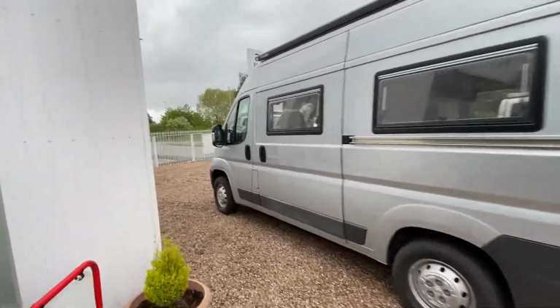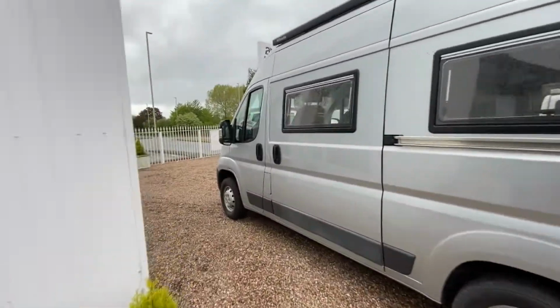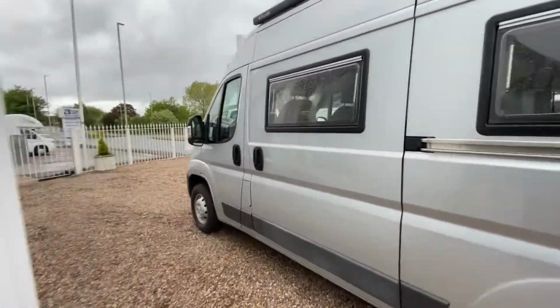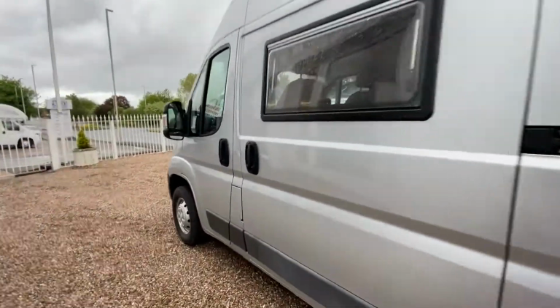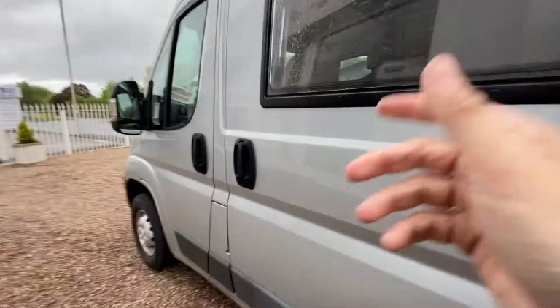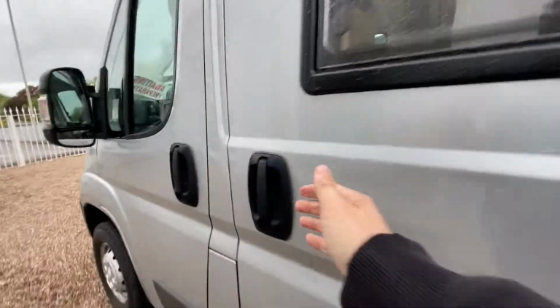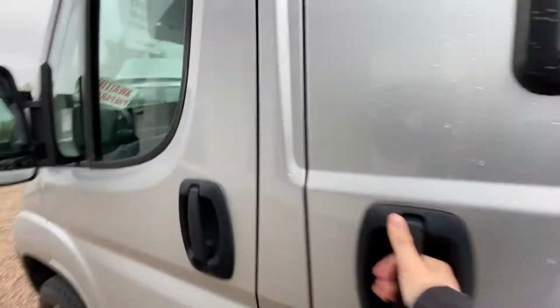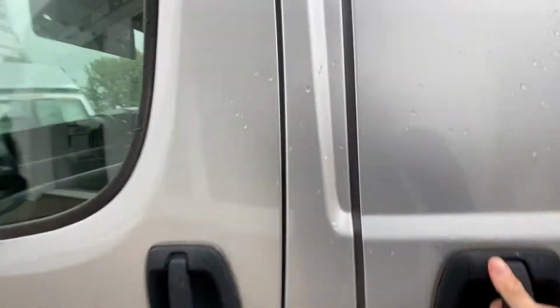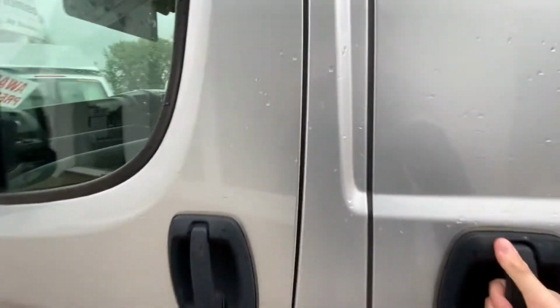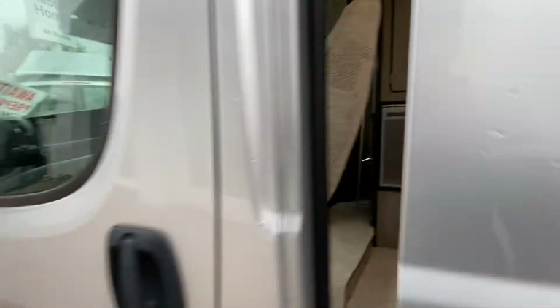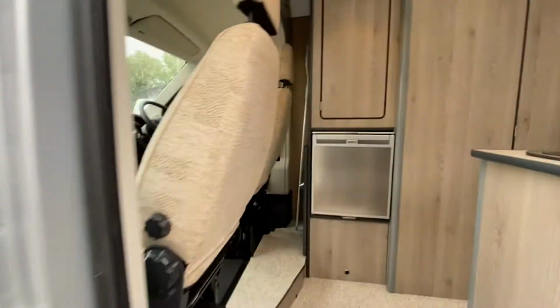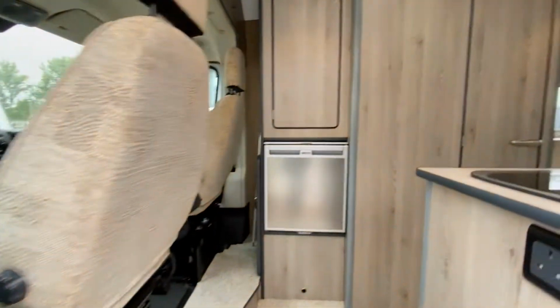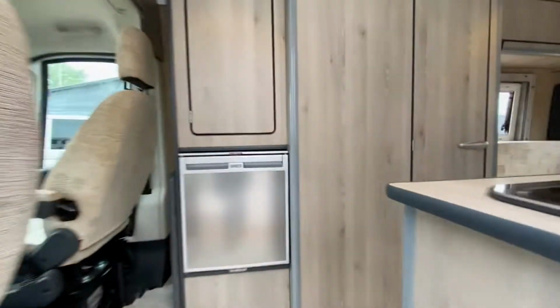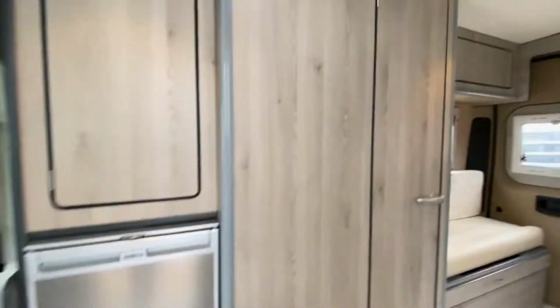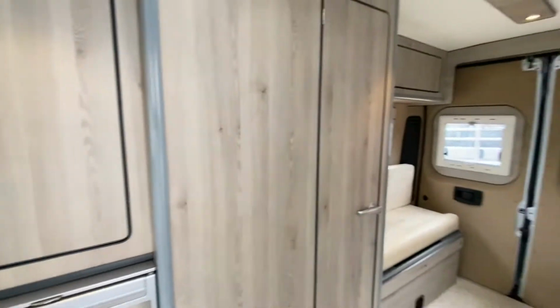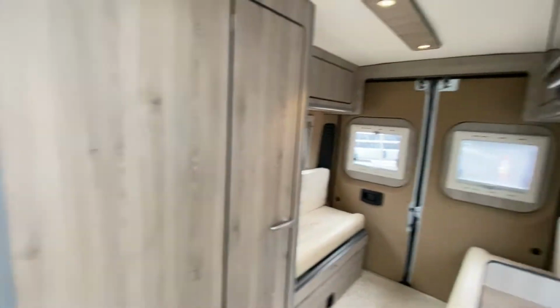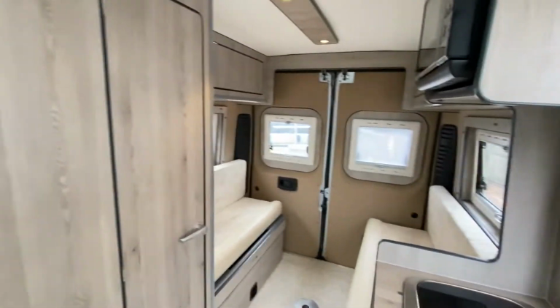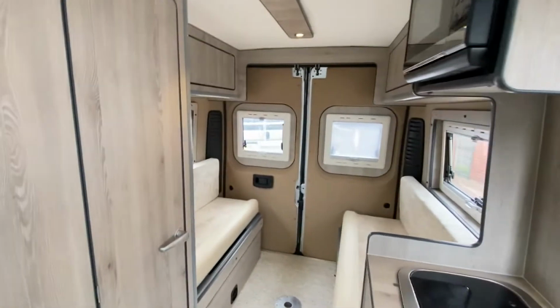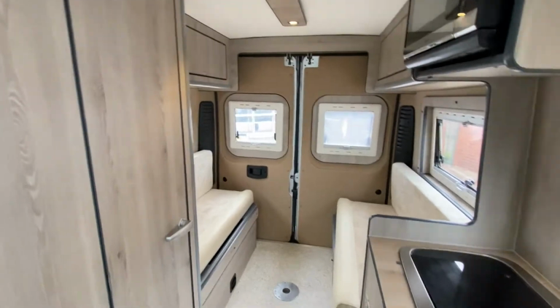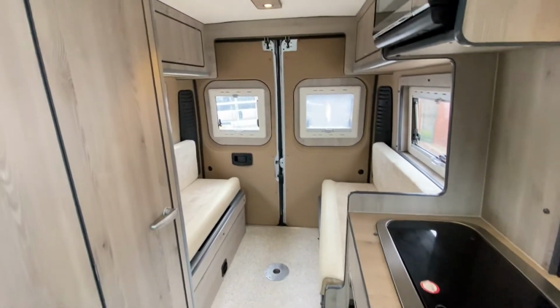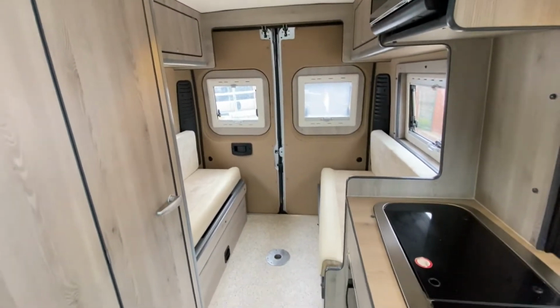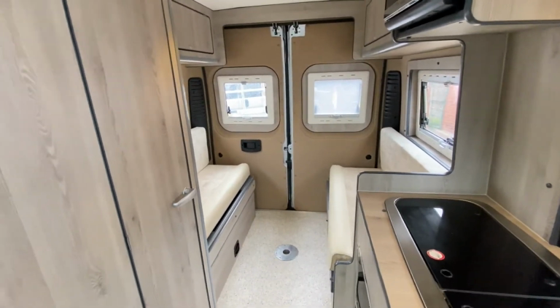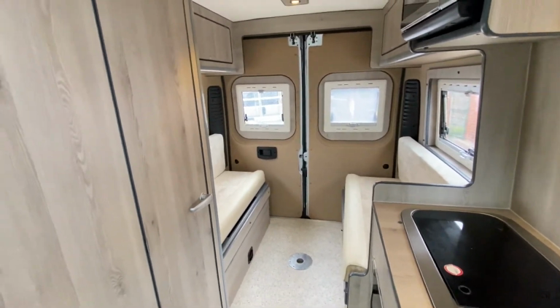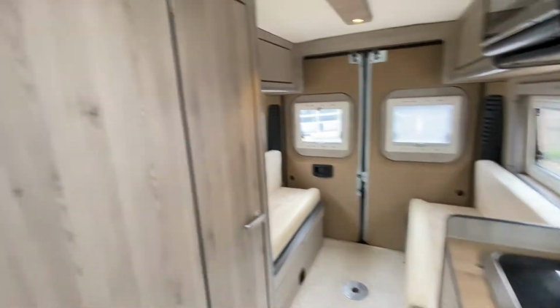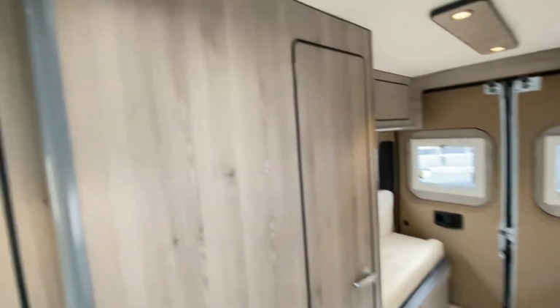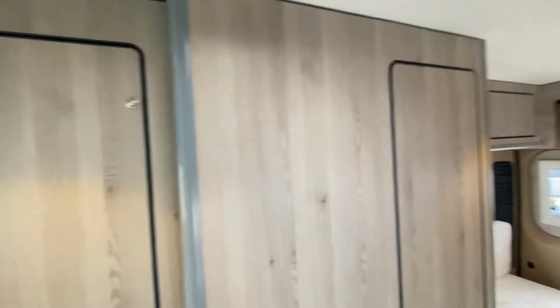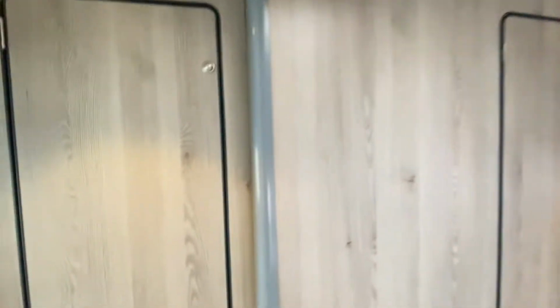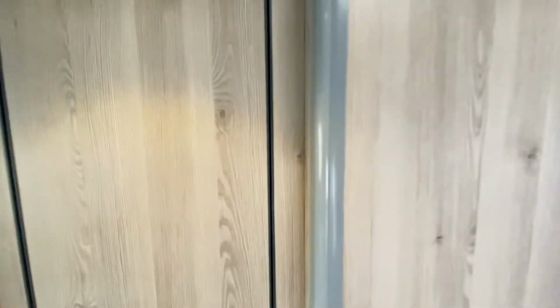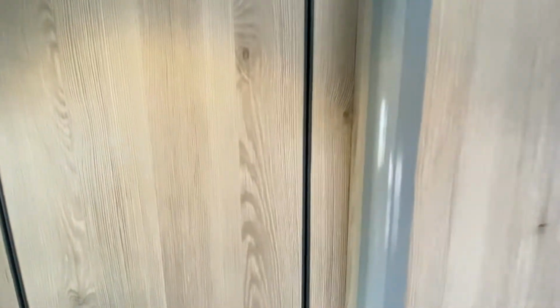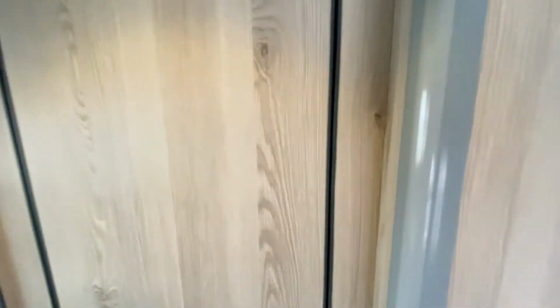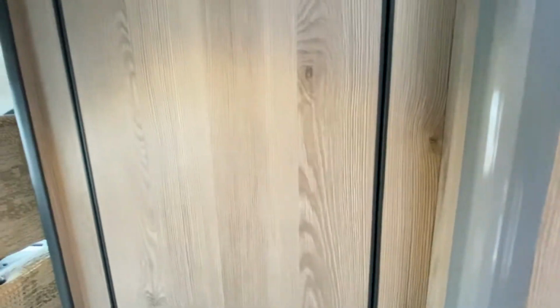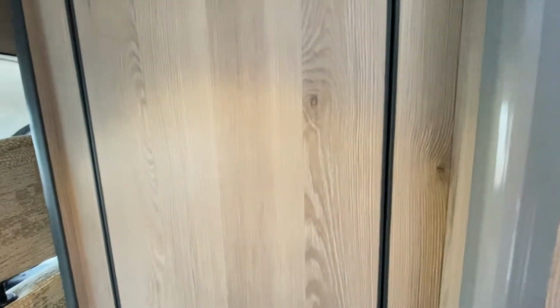It's absolutely fantastic inside, let me show you. You can see it's lovely inside here — it has a real modern look. It's converted really well.